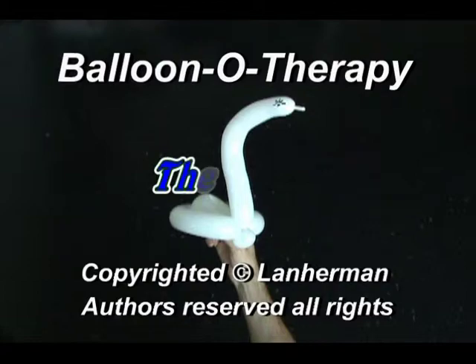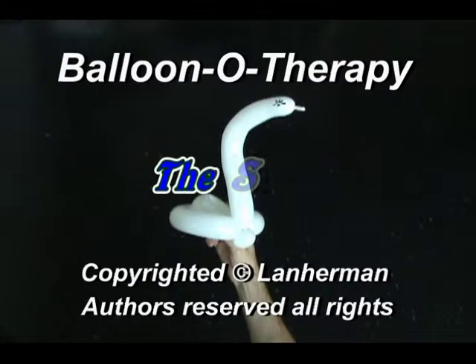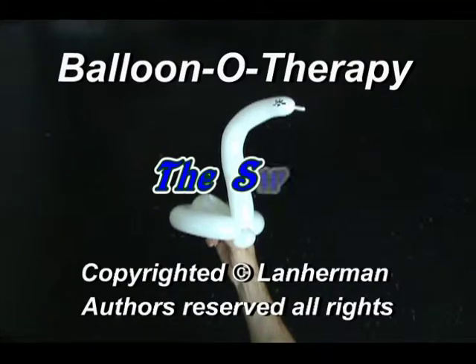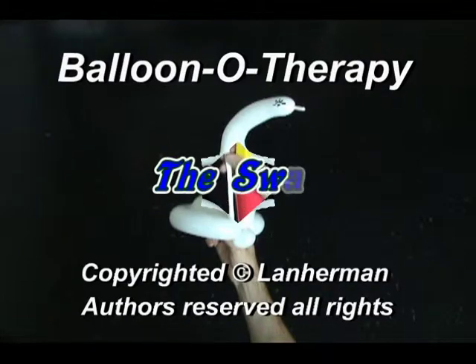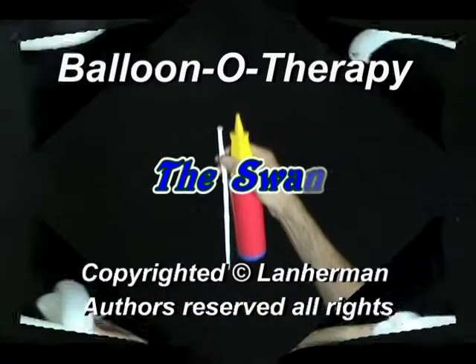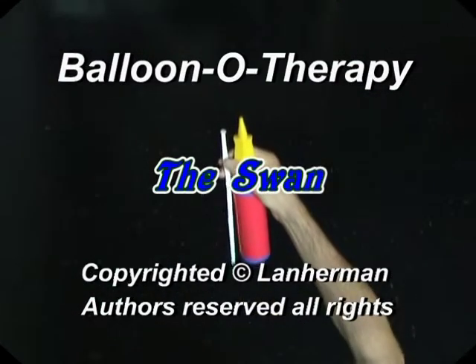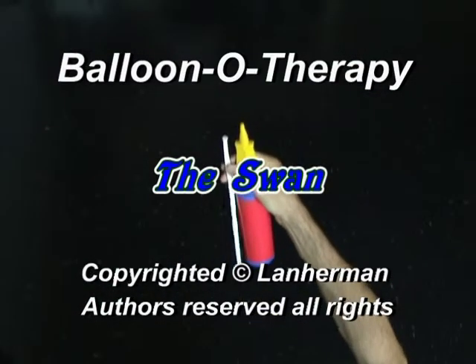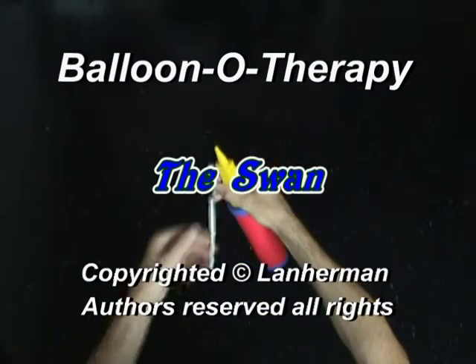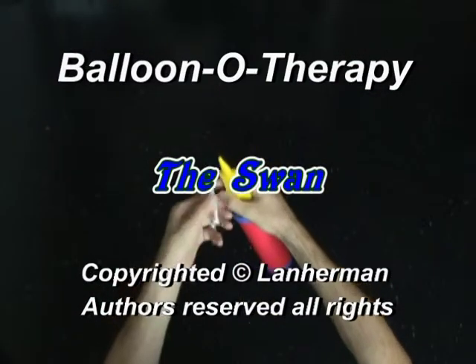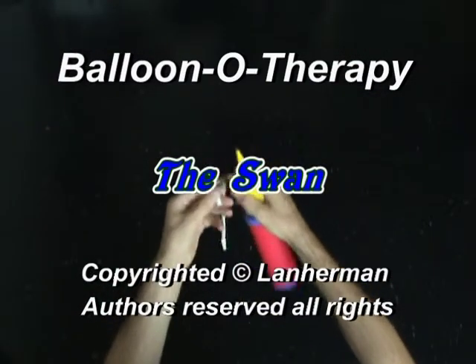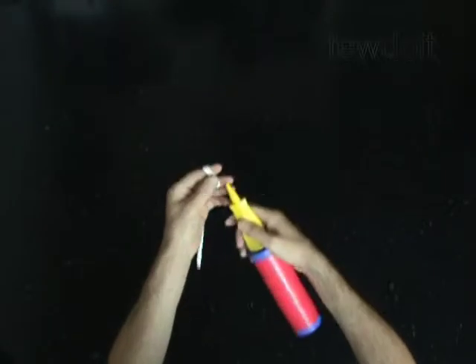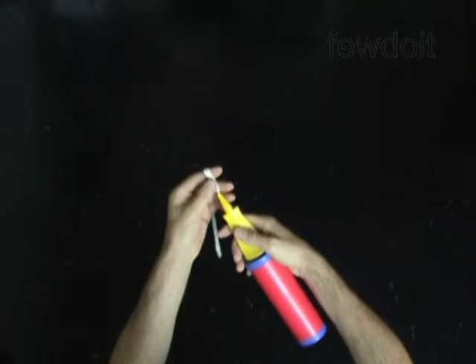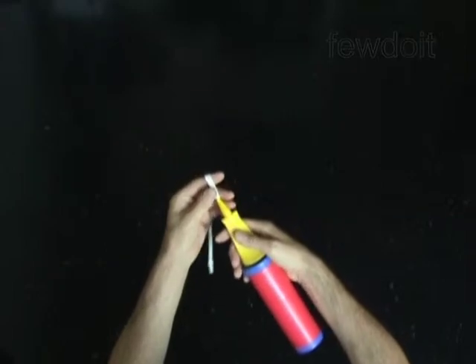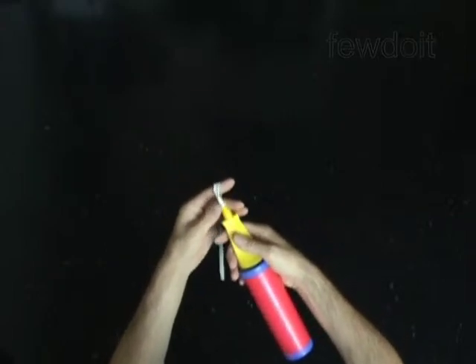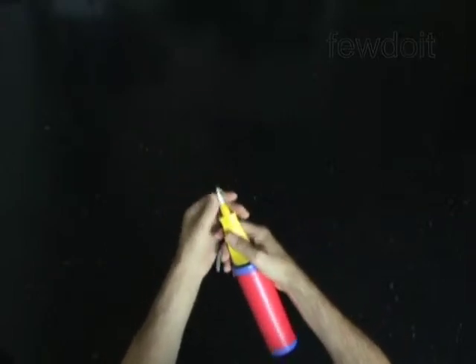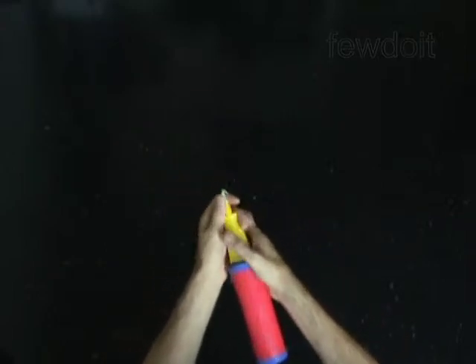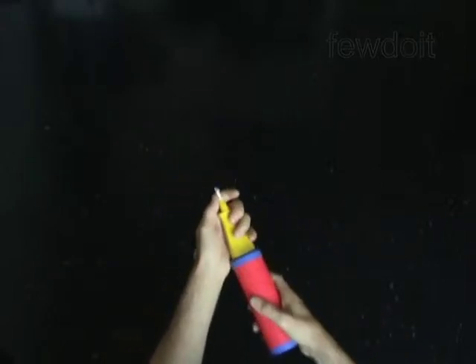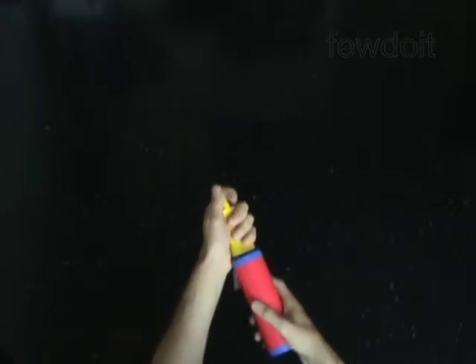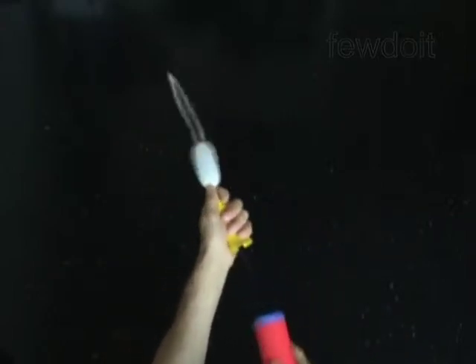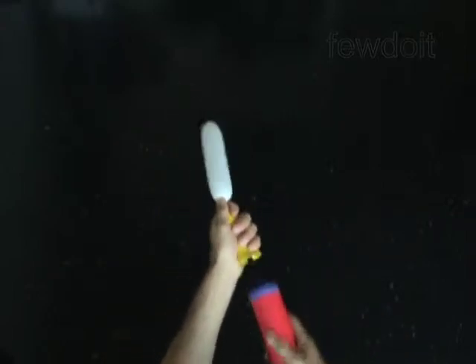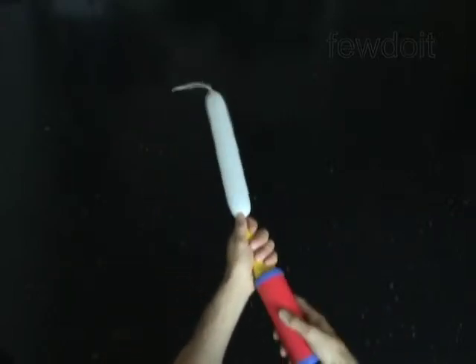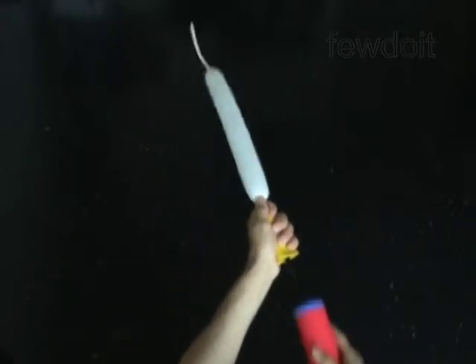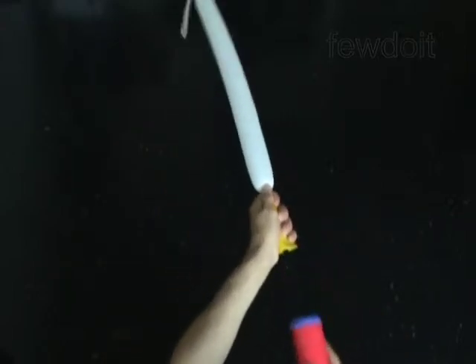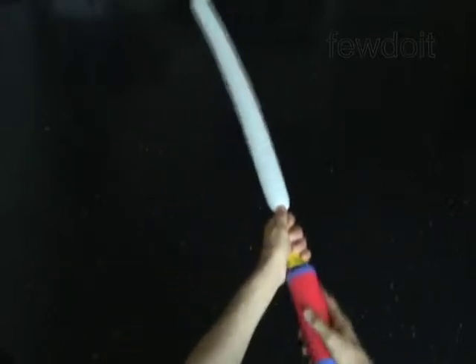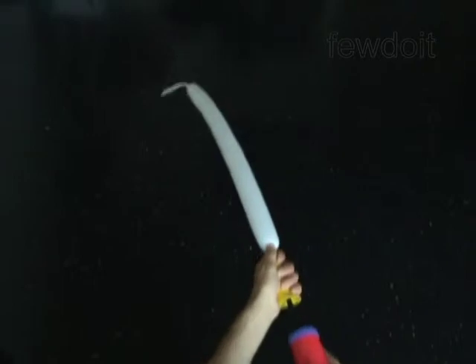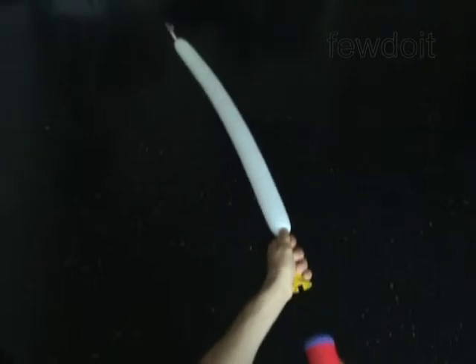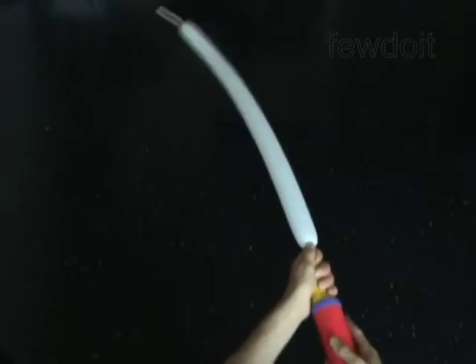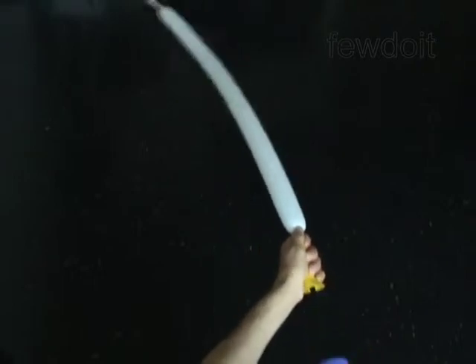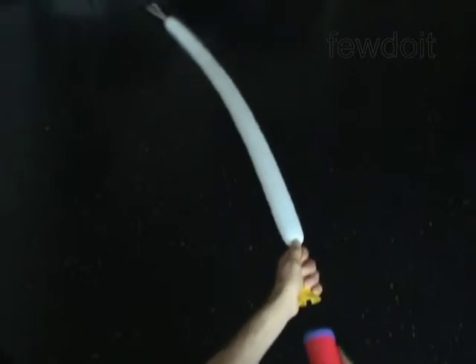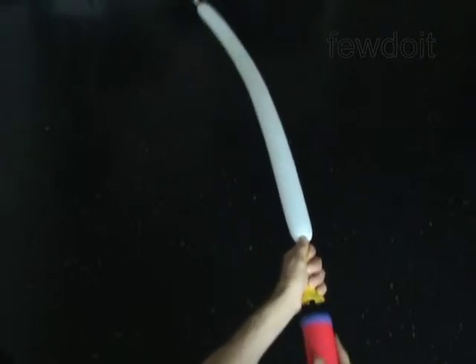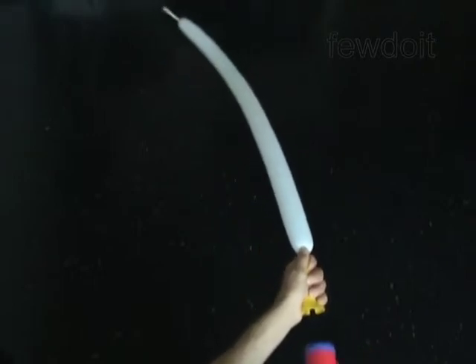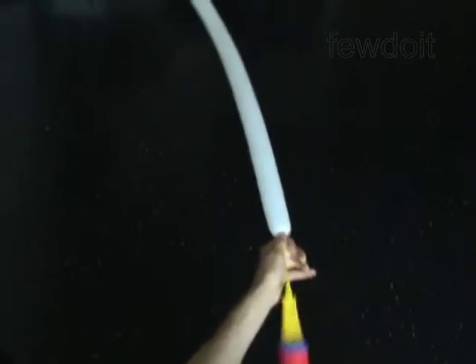Hello, we're going to make a swan. Inflate a balloon, leaving a 3-inch flat tail.